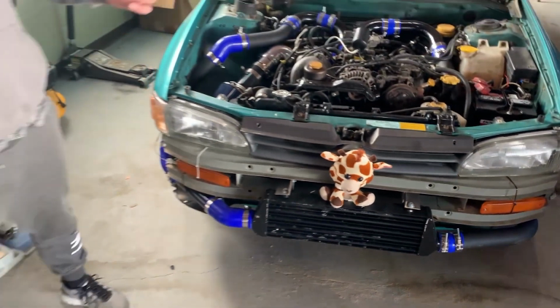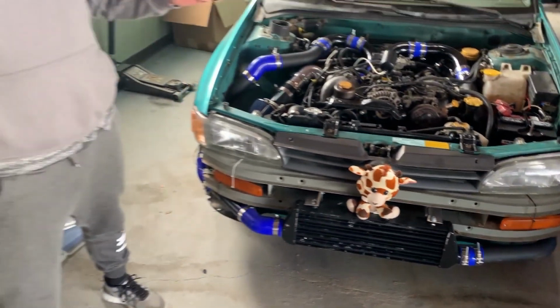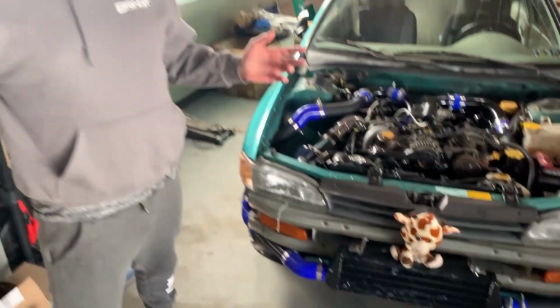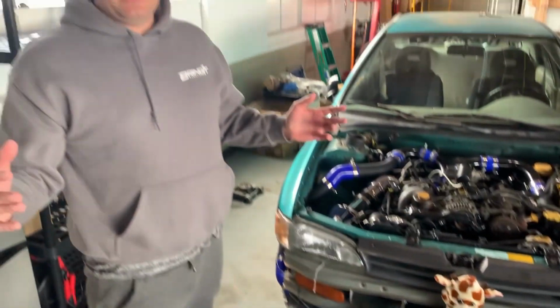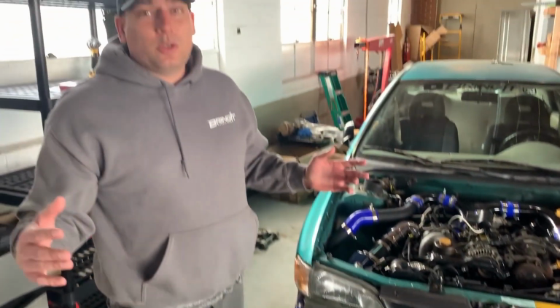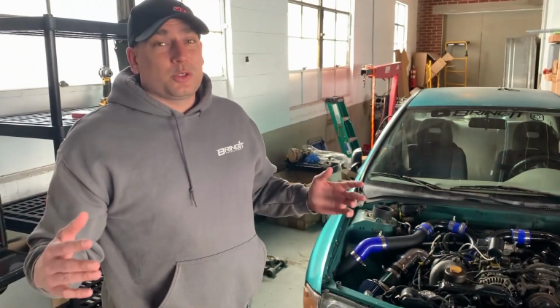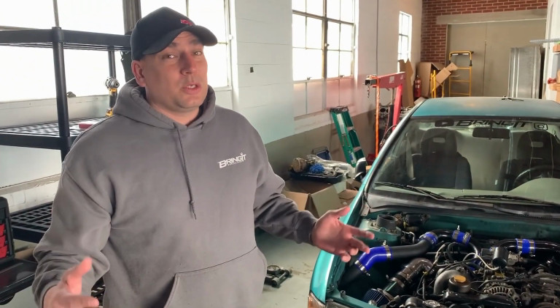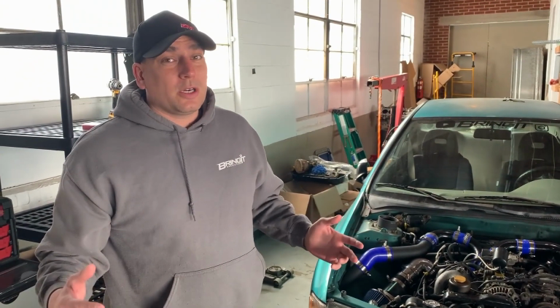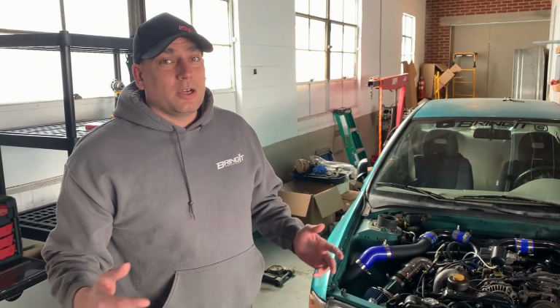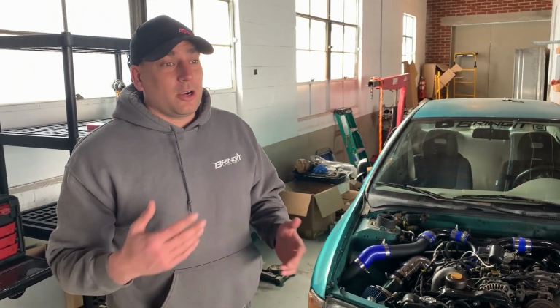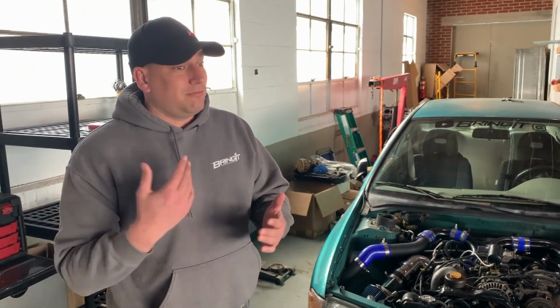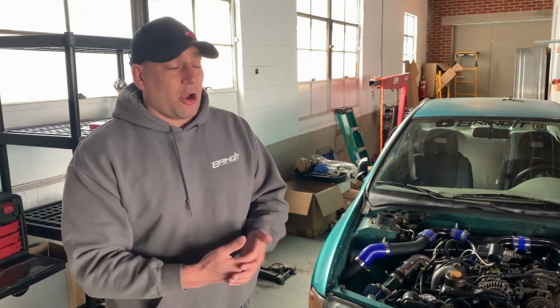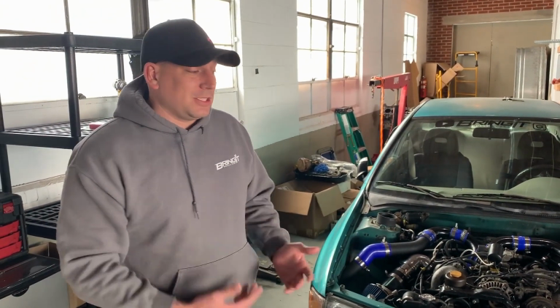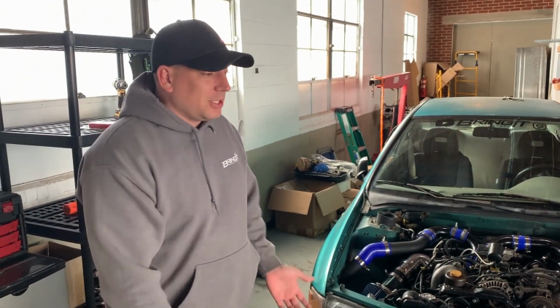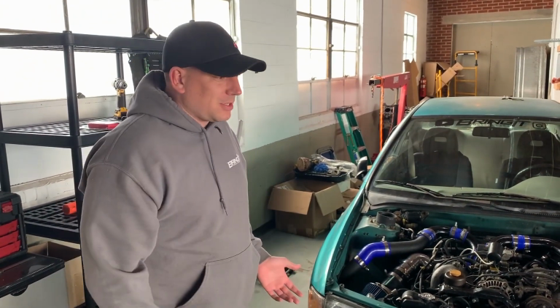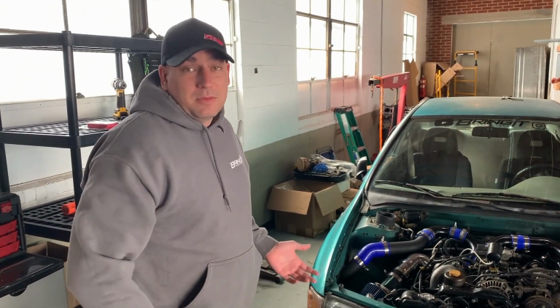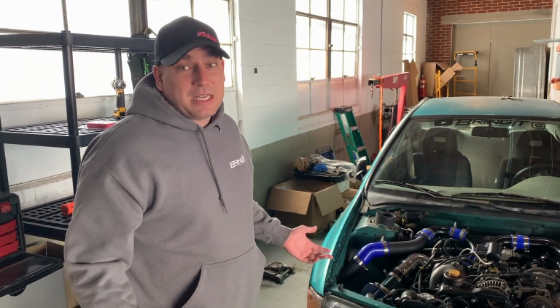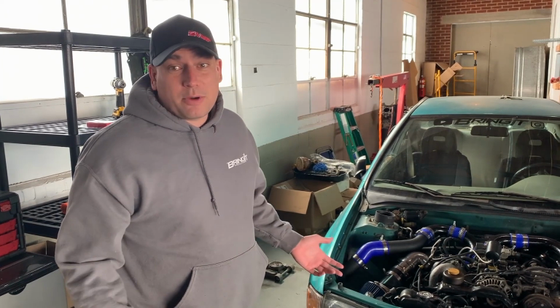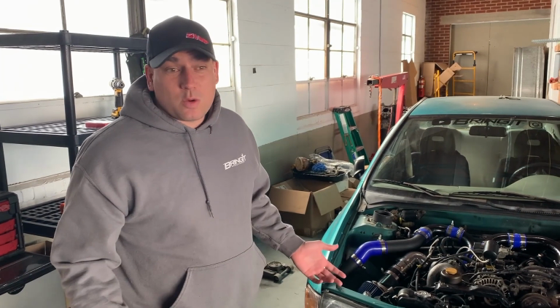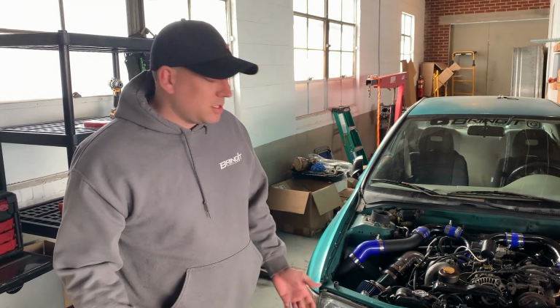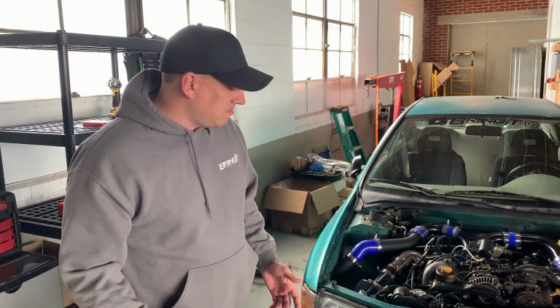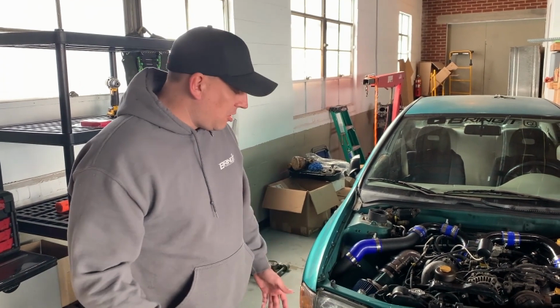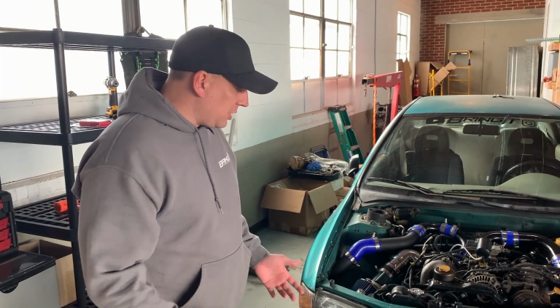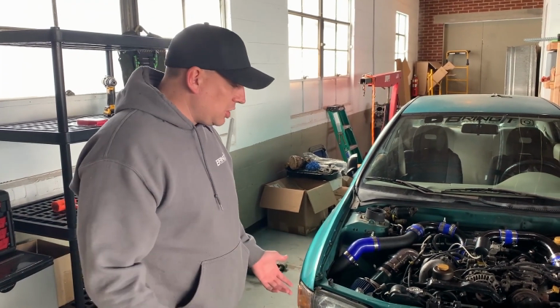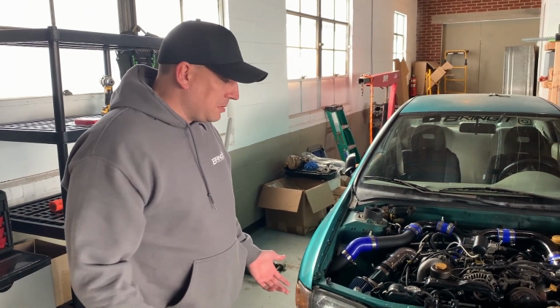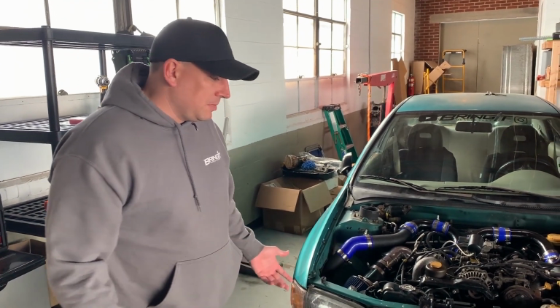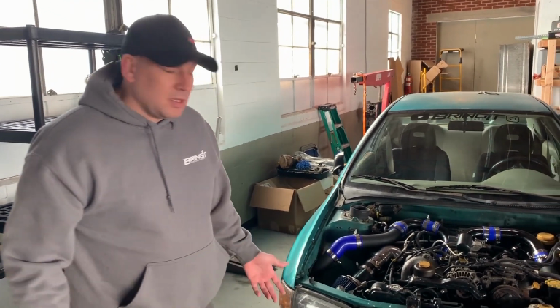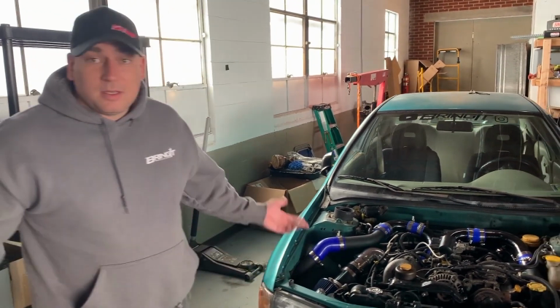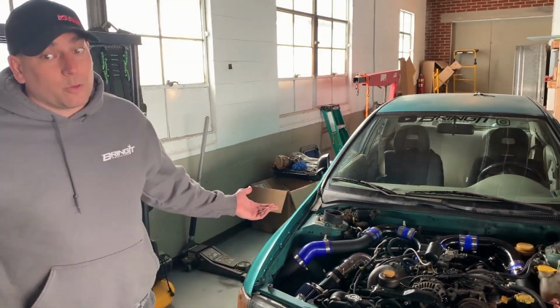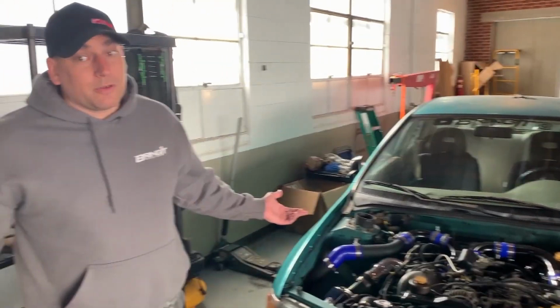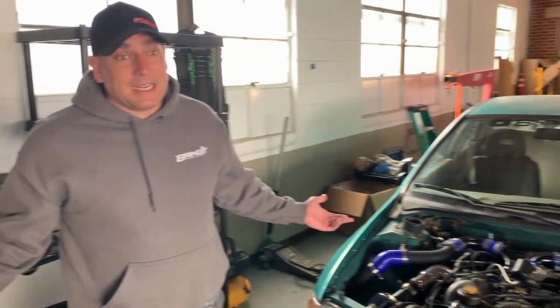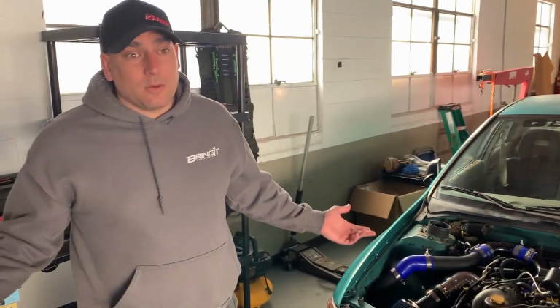Do eBay intercoolers really work? Are they as good as name-brand ones? Are they cheap? We're gonna find out.